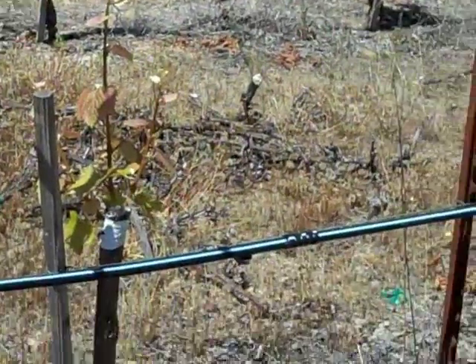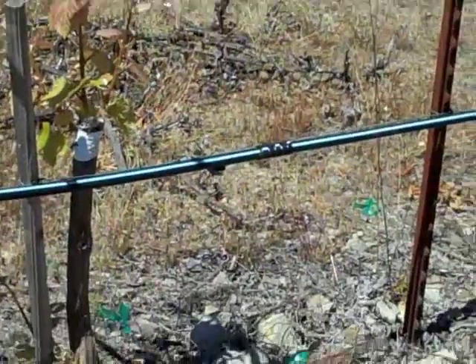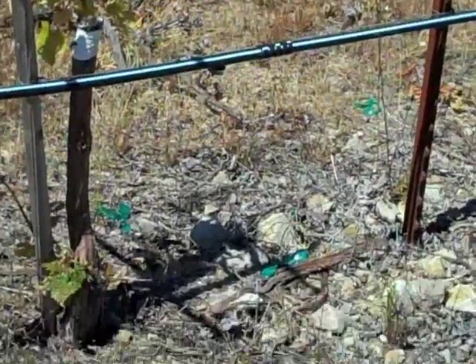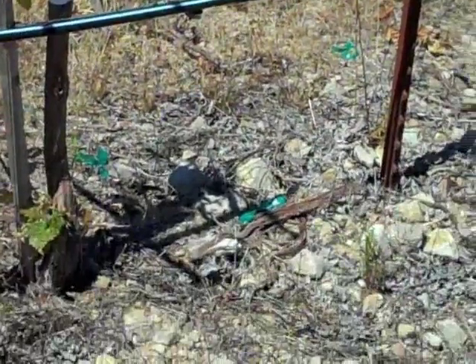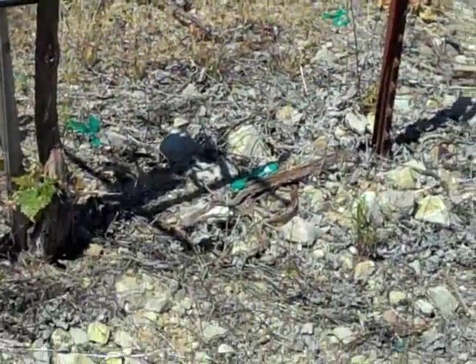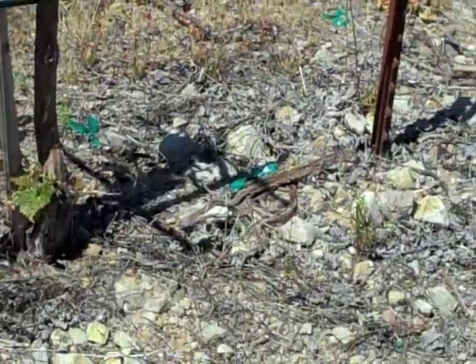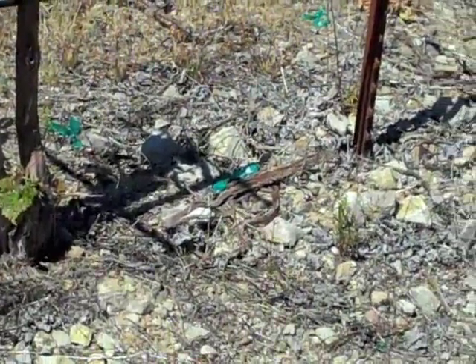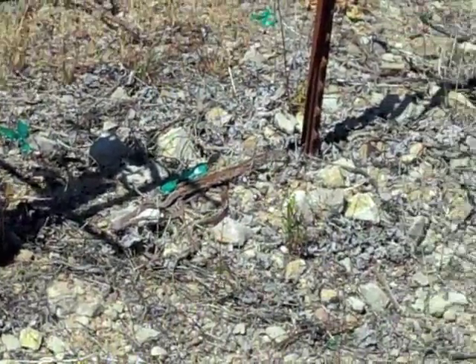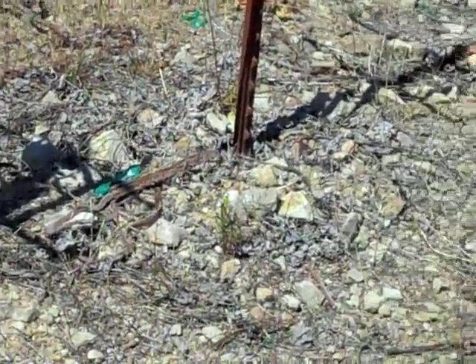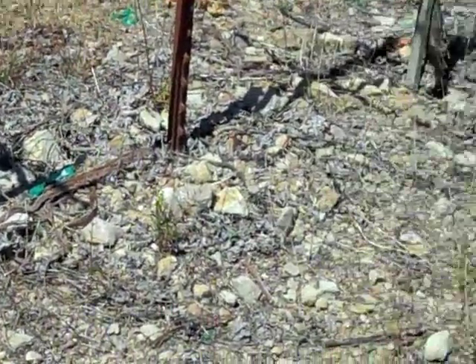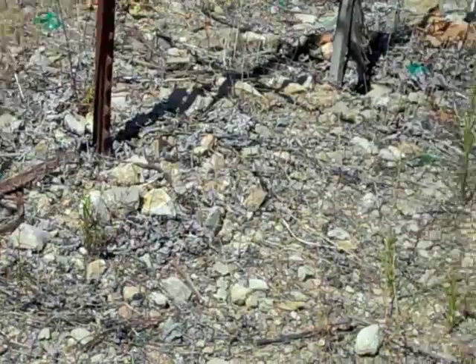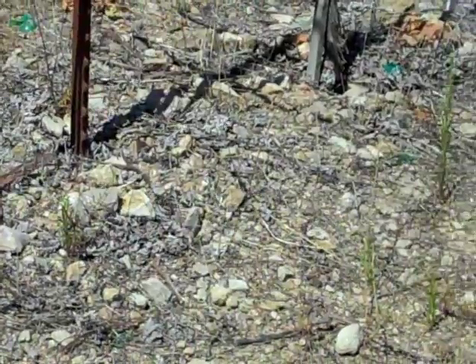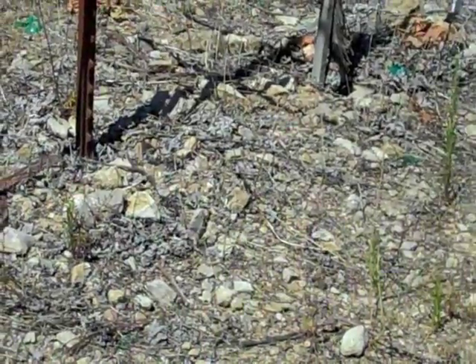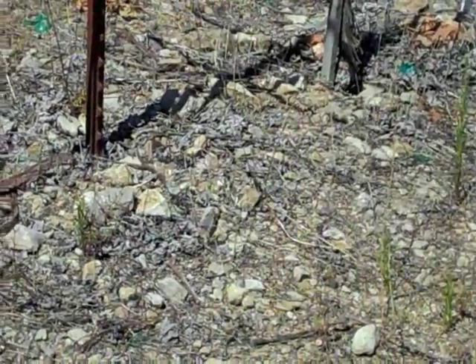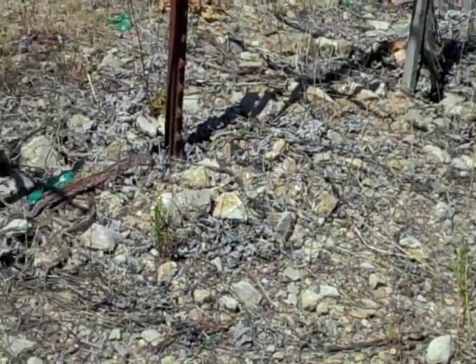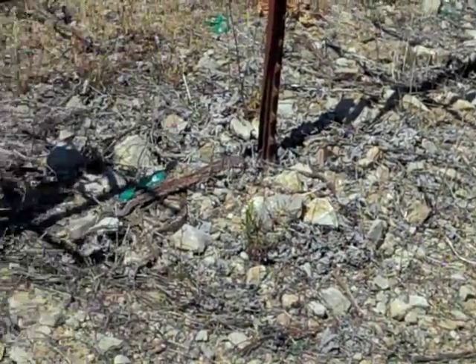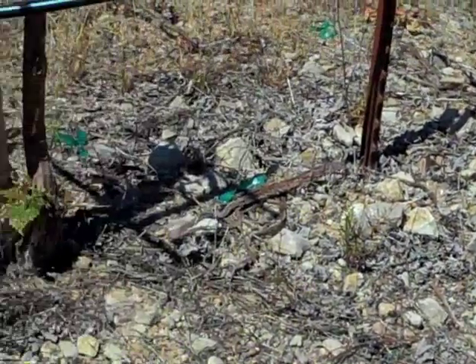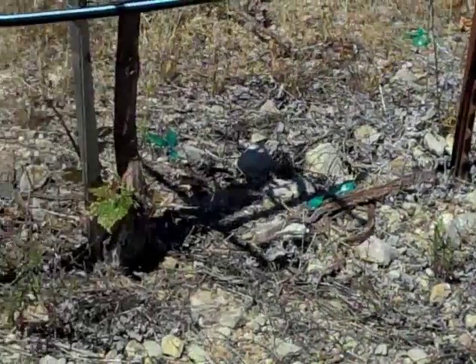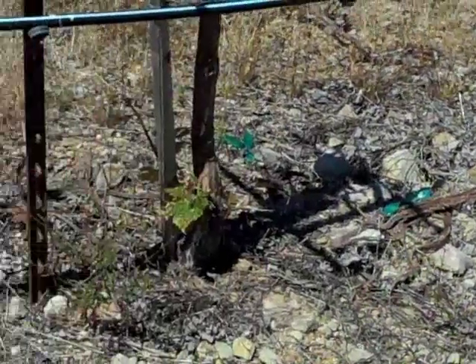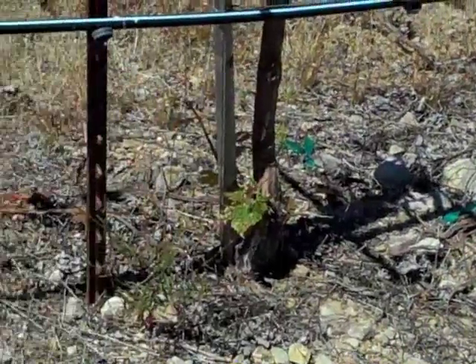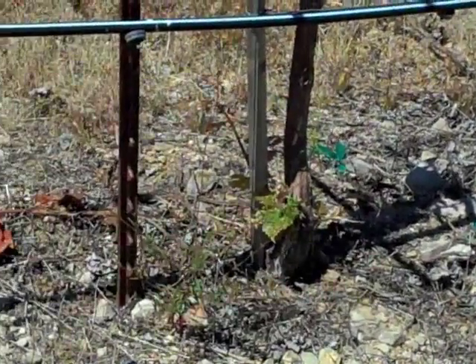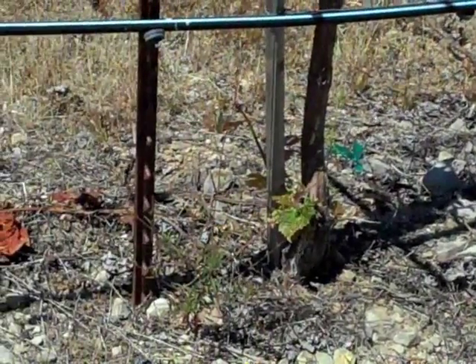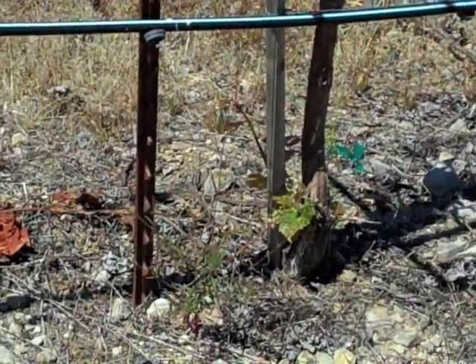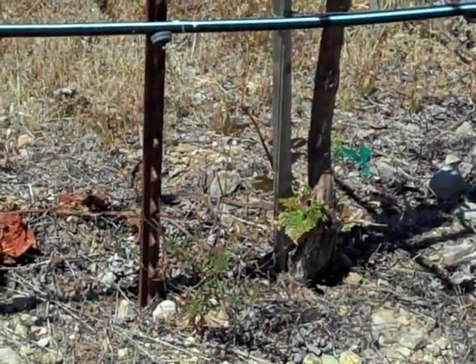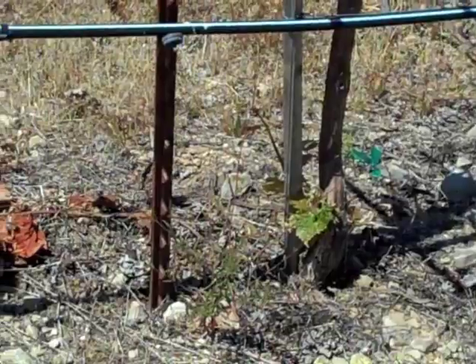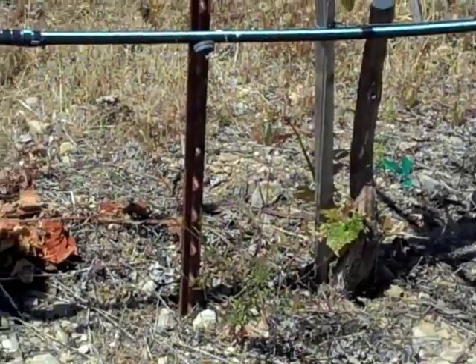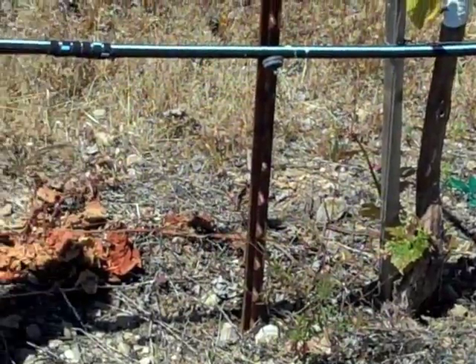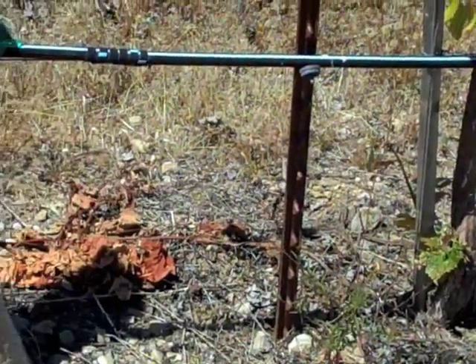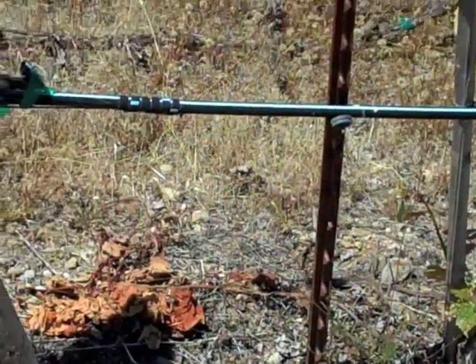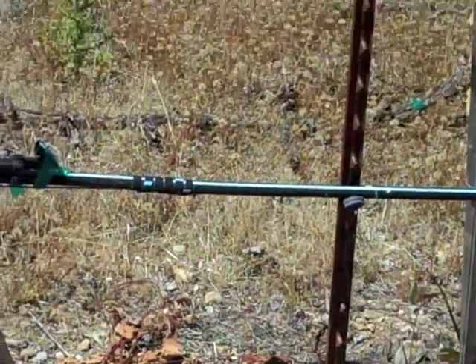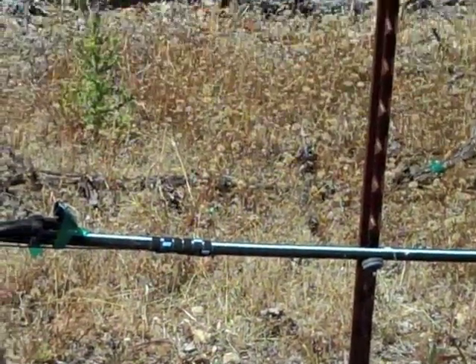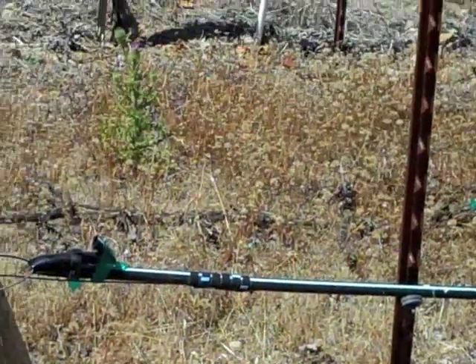And you can see the rocks and the volcanic soil that exists here. This actually is more of a shale right here, though in other areas it tends to be quite volcanic.